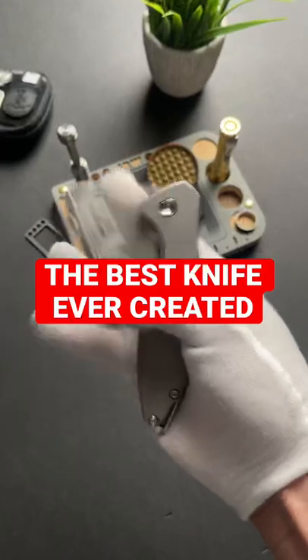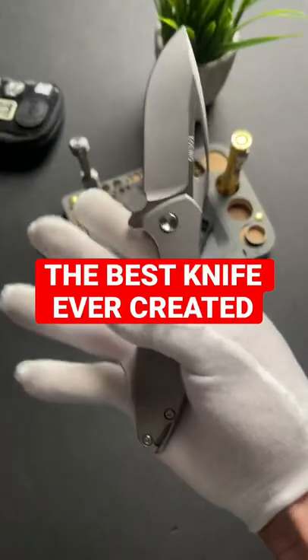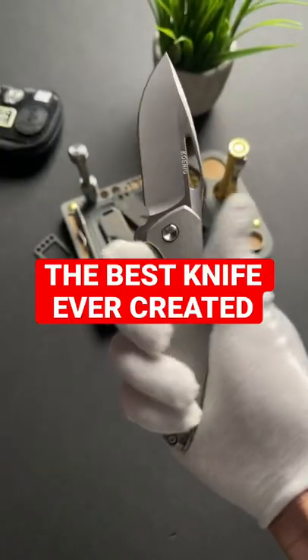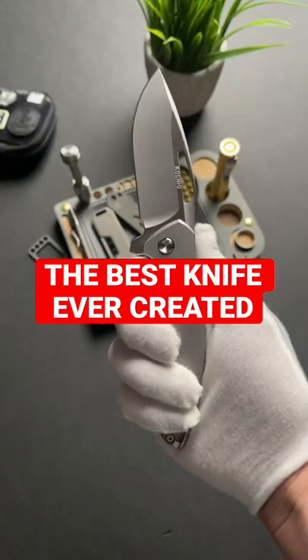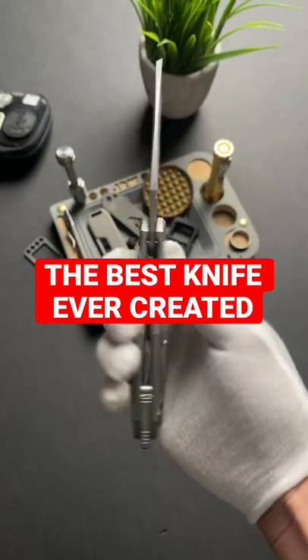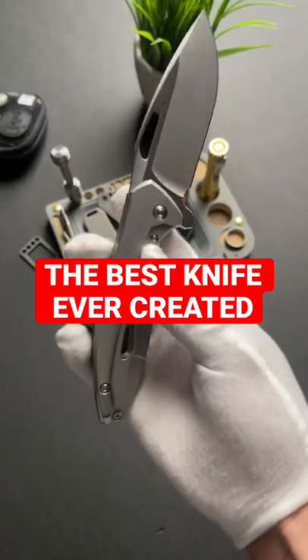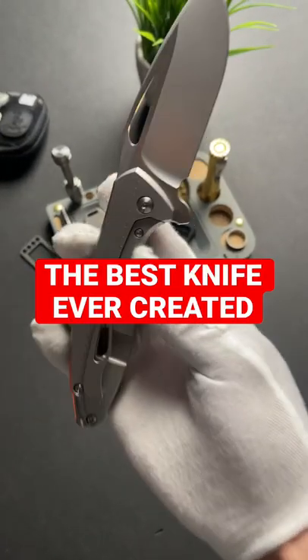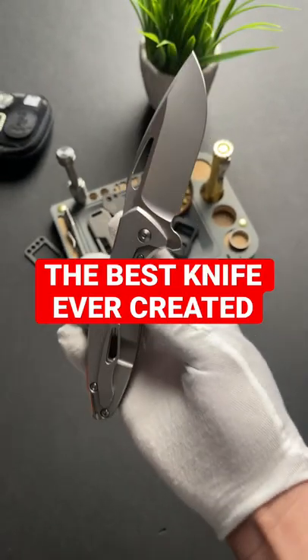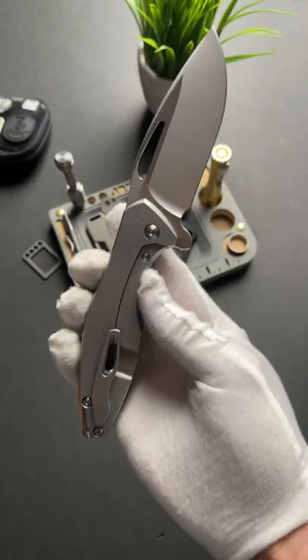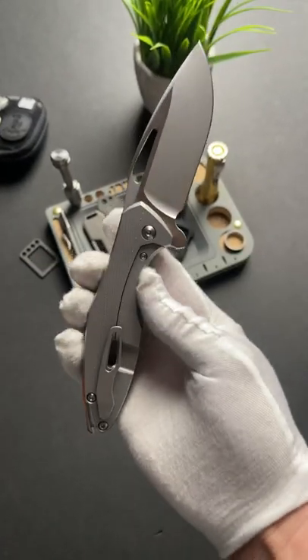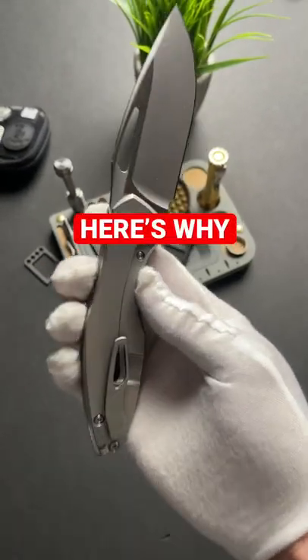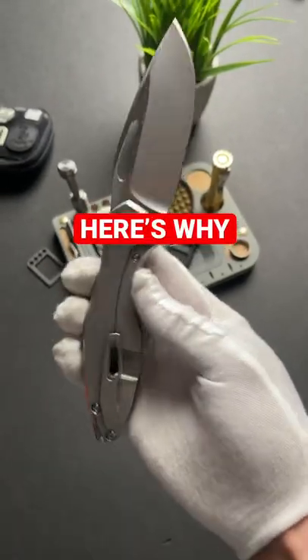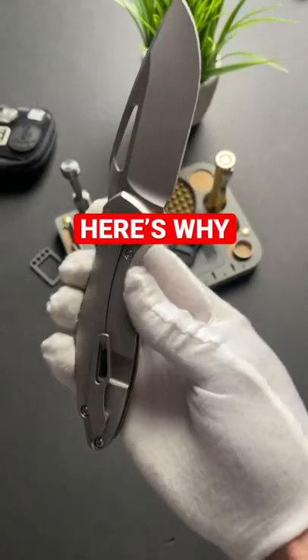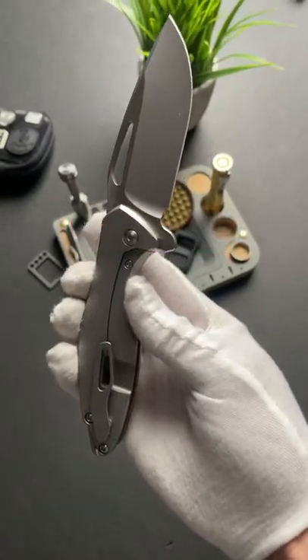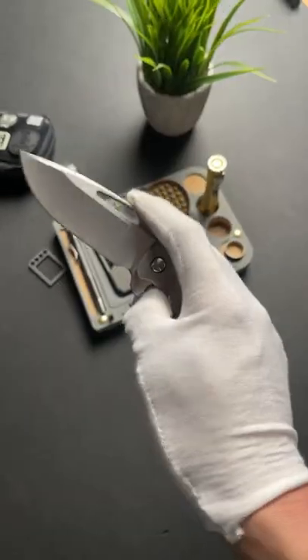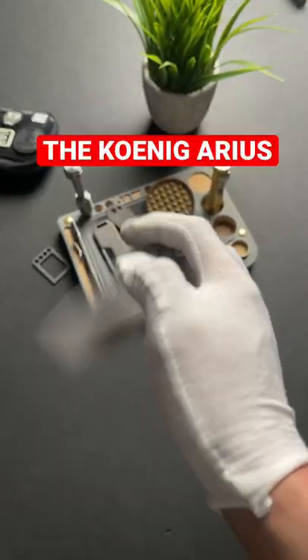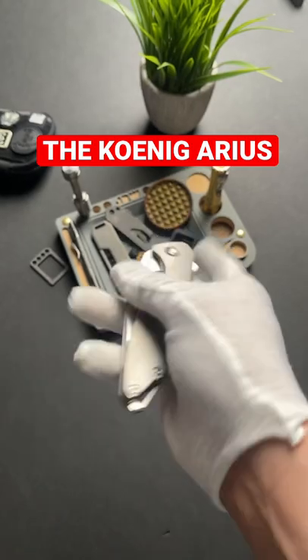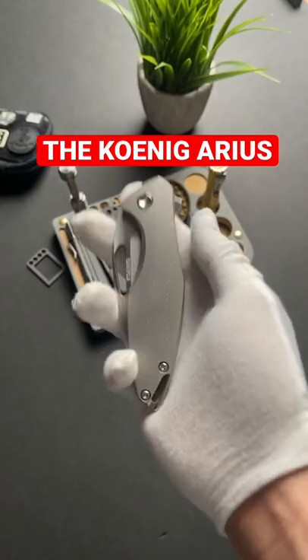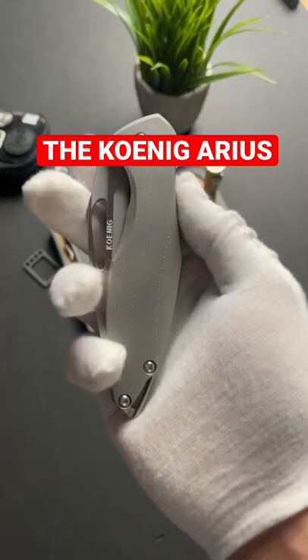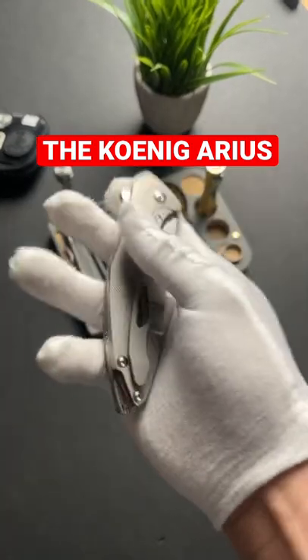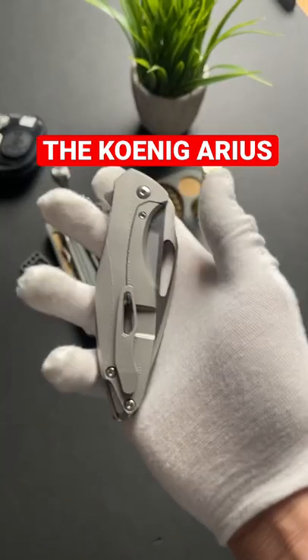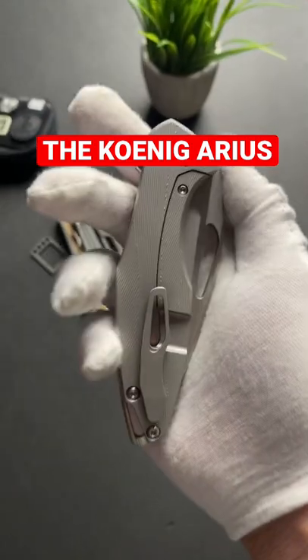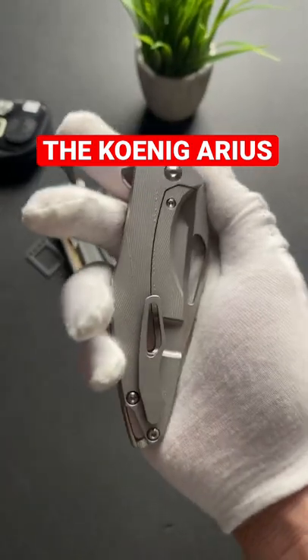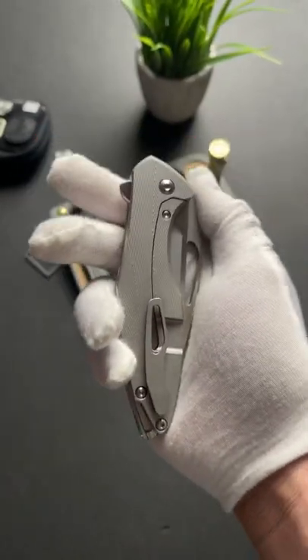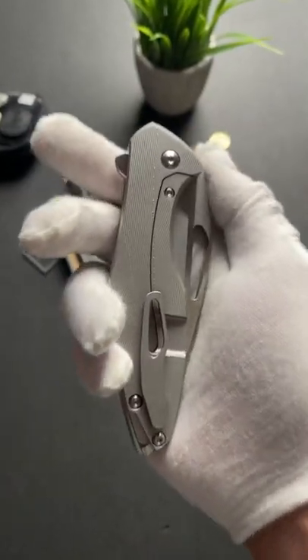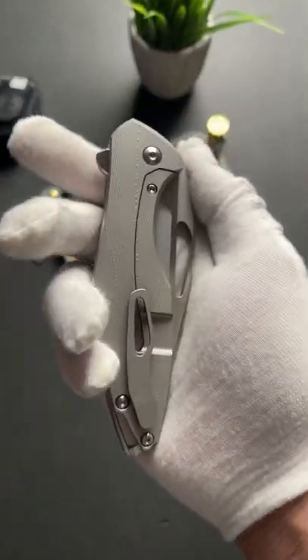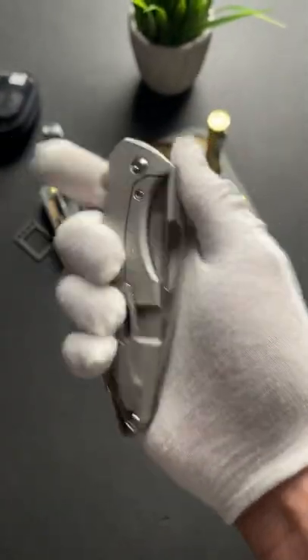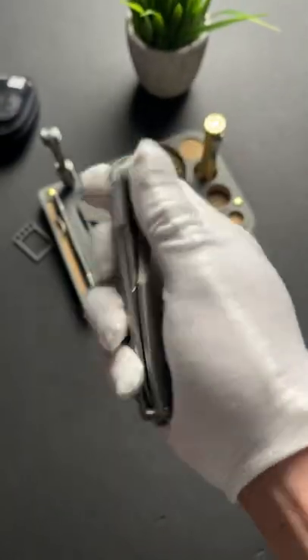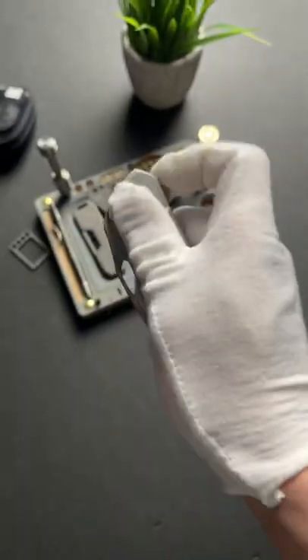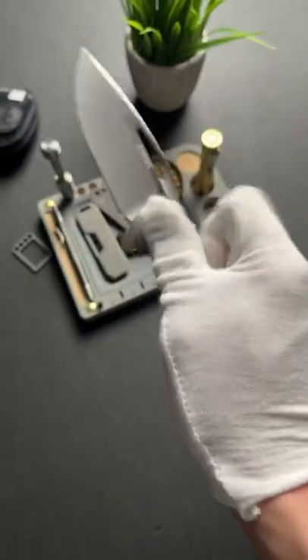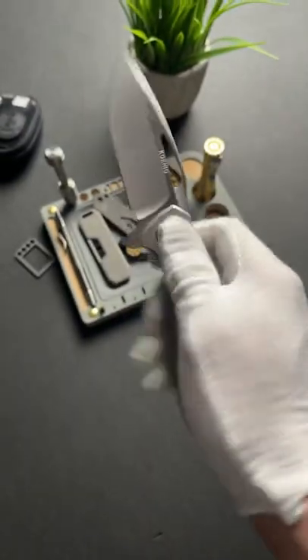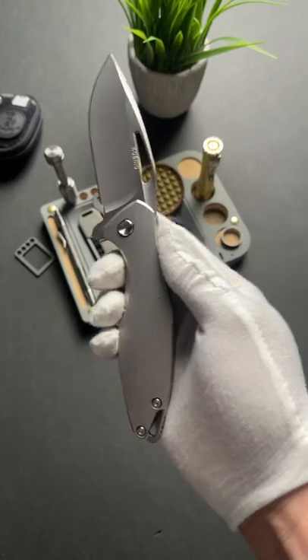This is one of the best knives ever created, and here's why. It's called the Koenig Arius, and I've been chasing this knife for about a year and a half now.